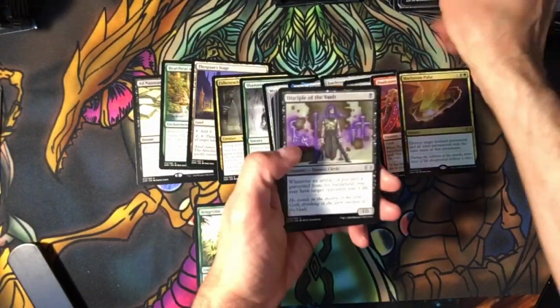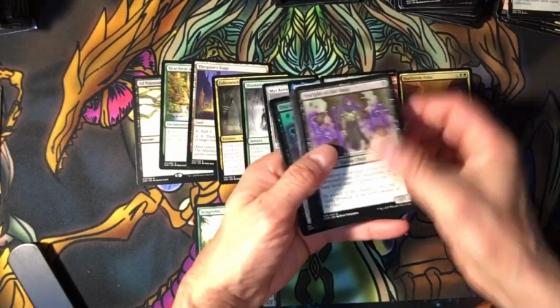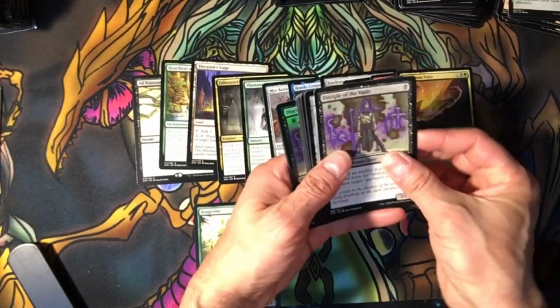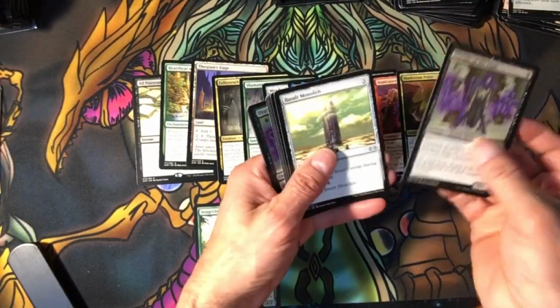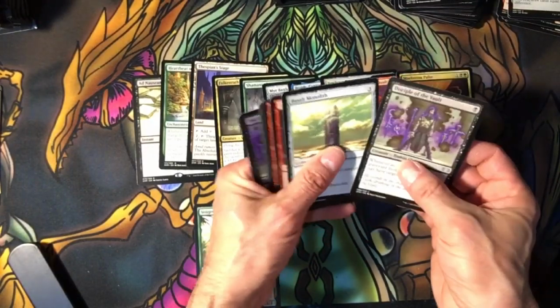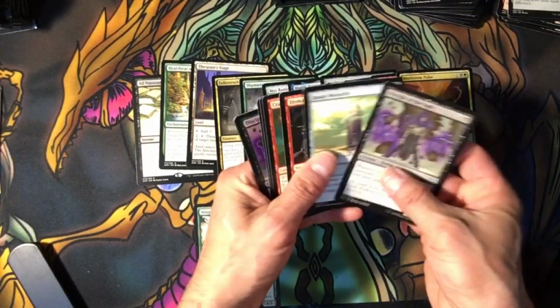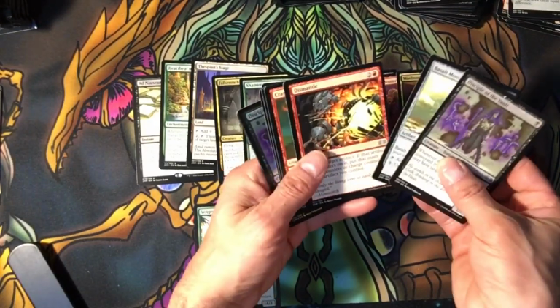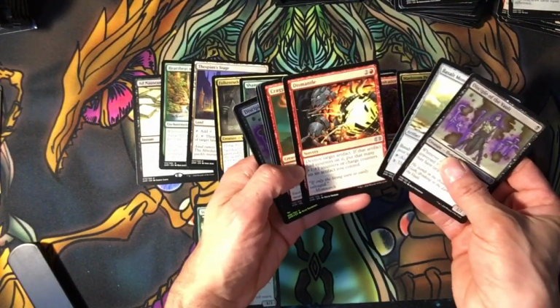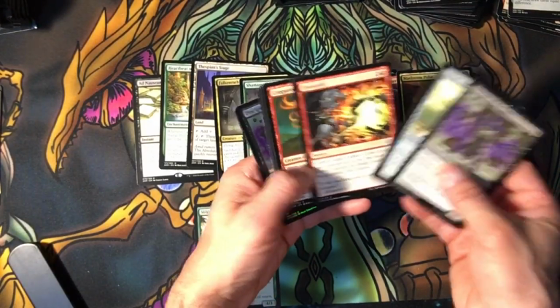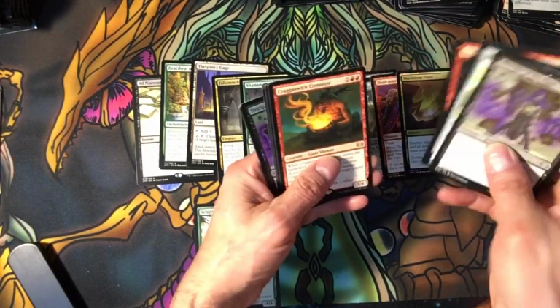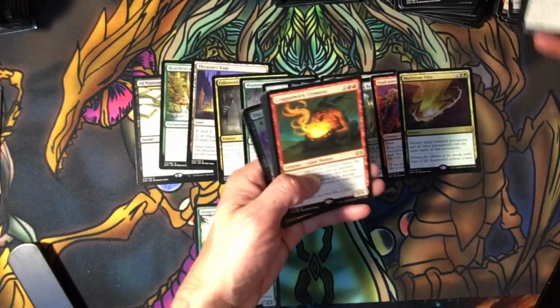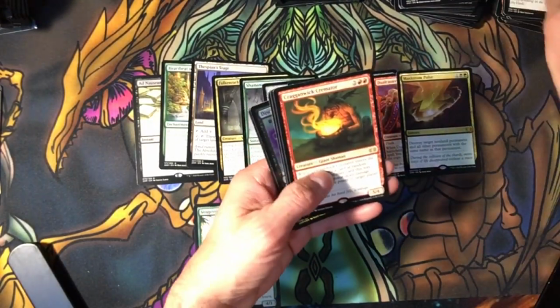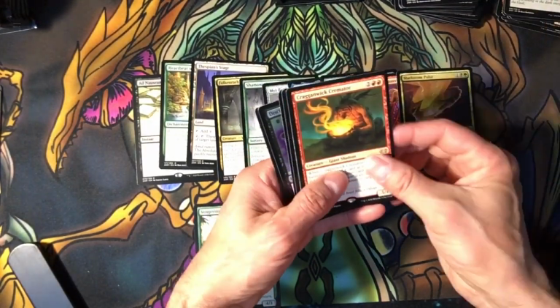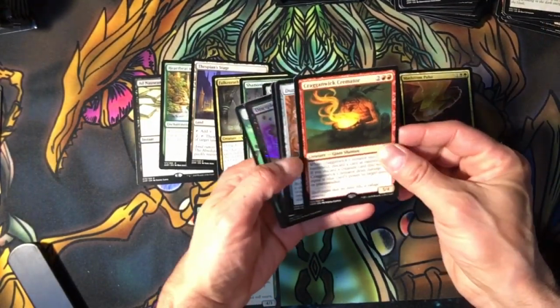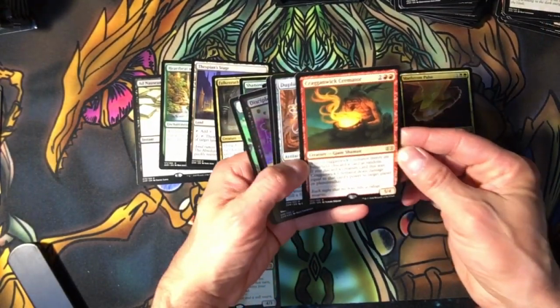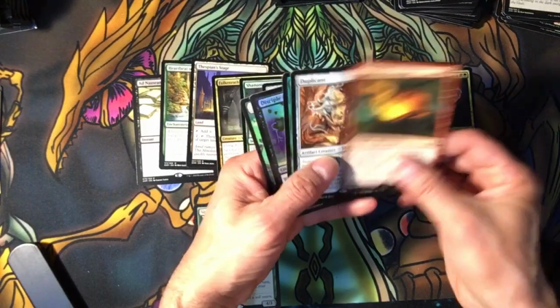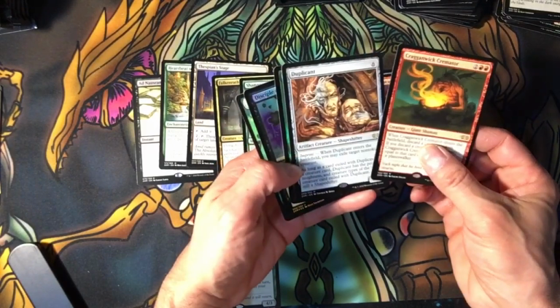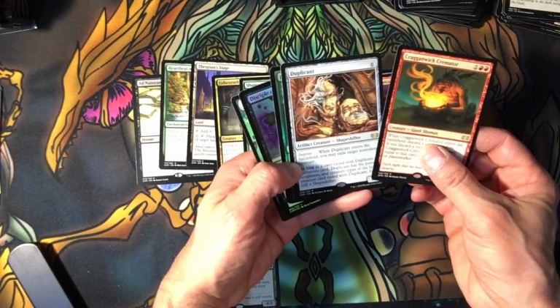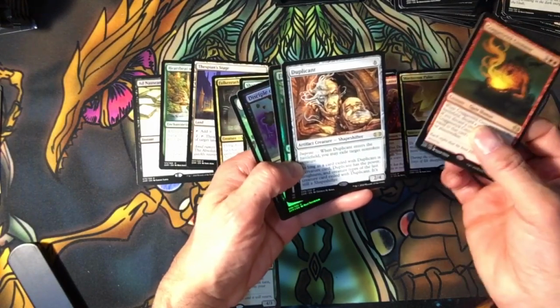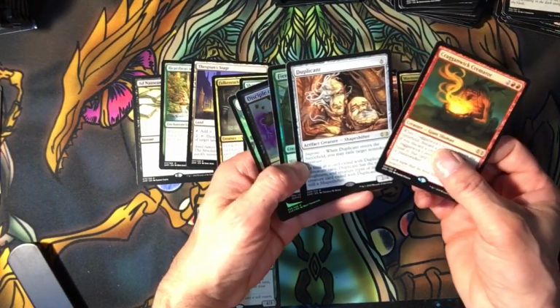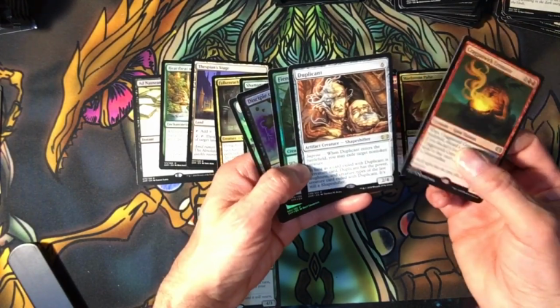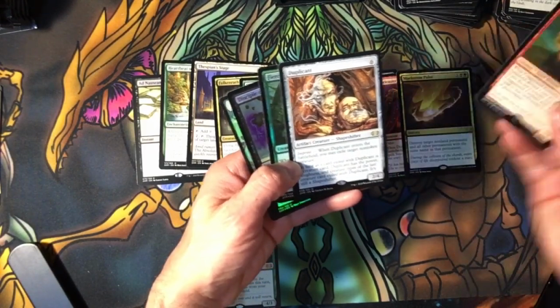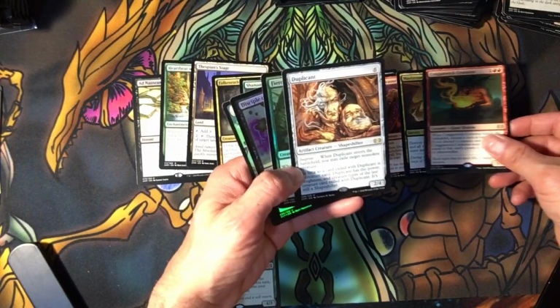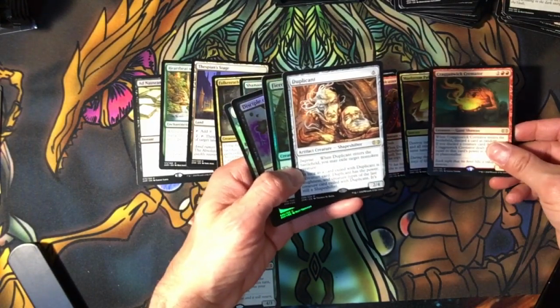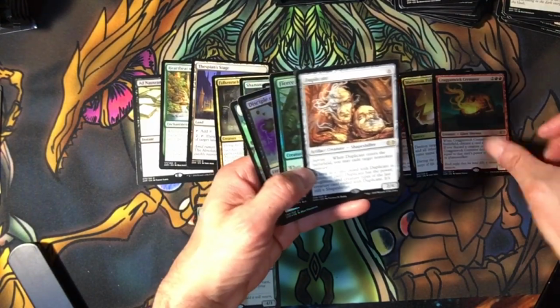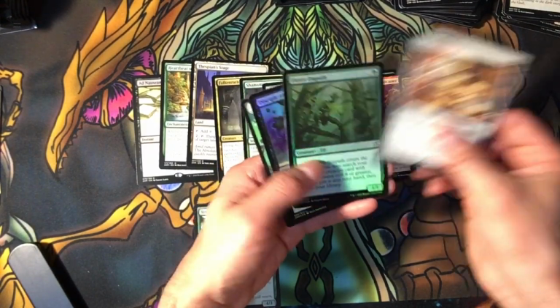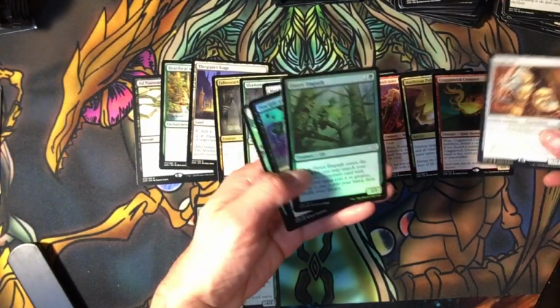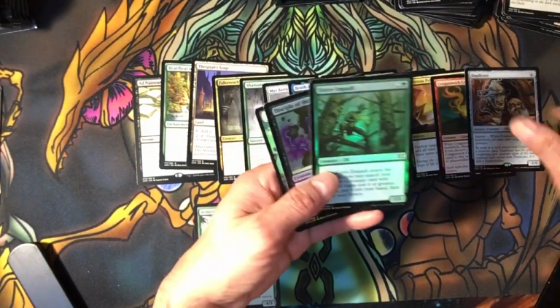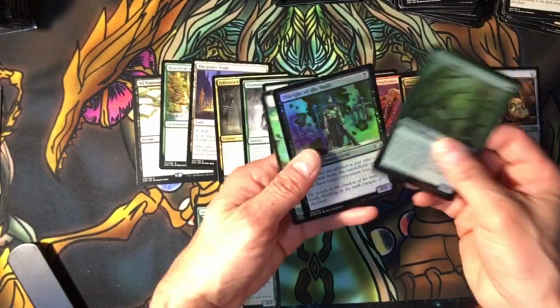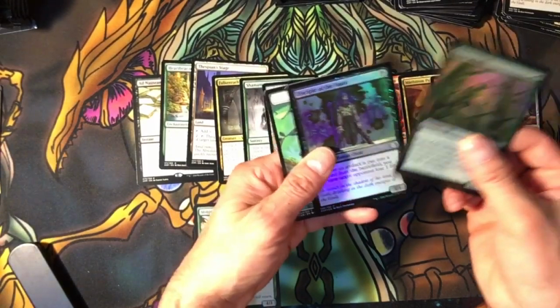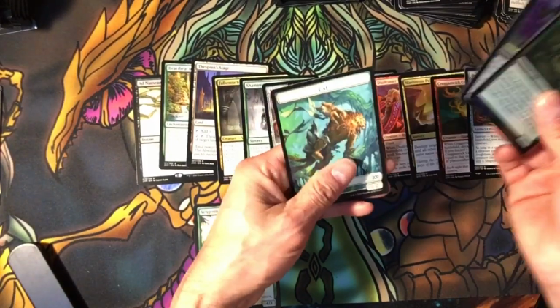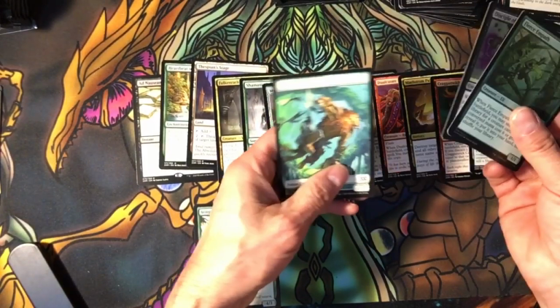There's a Disciple, Dismantle. We have a Giant. Duplicant — nice, nice, nice.